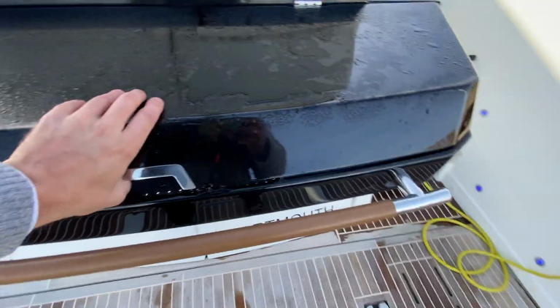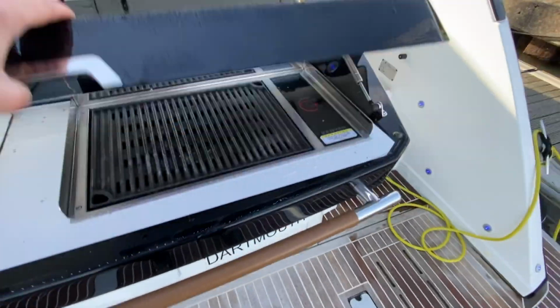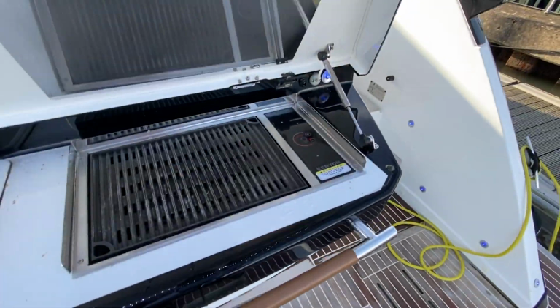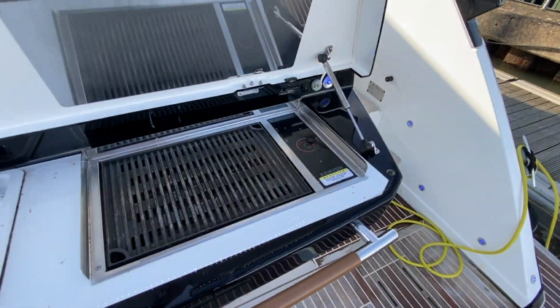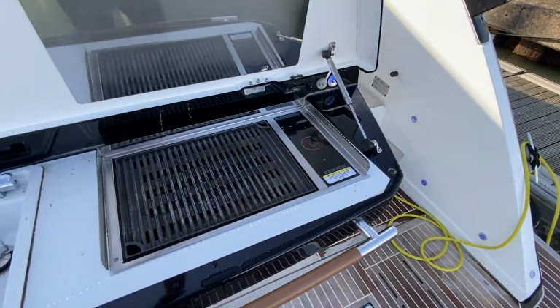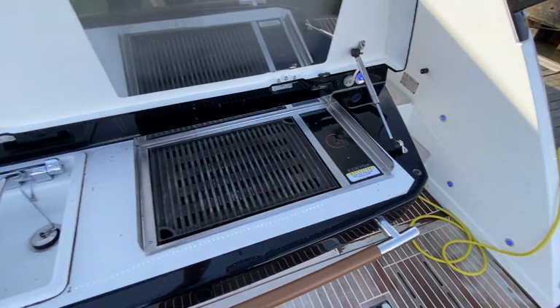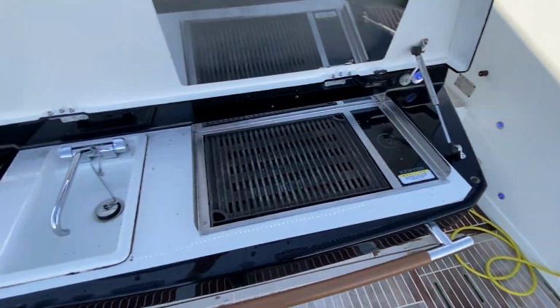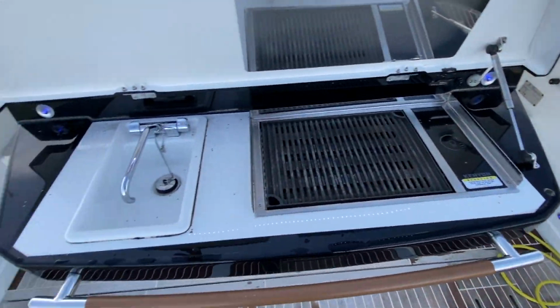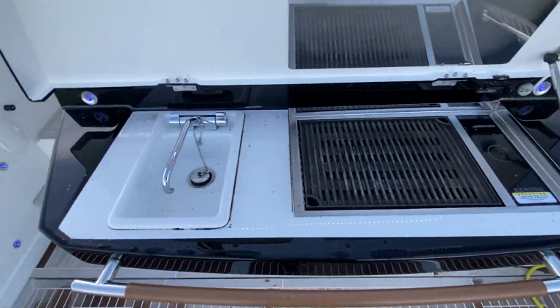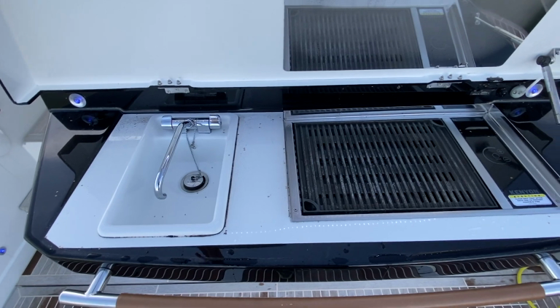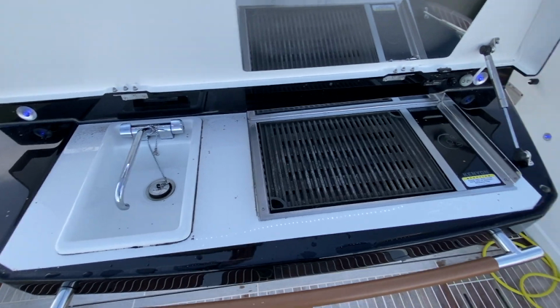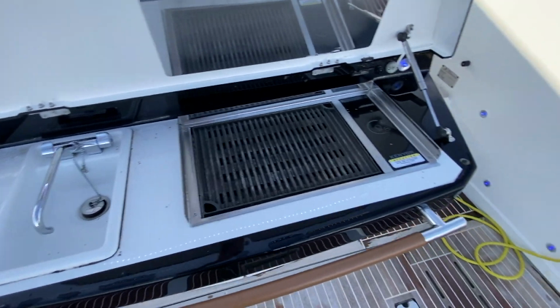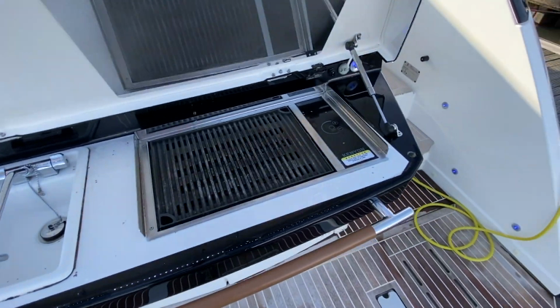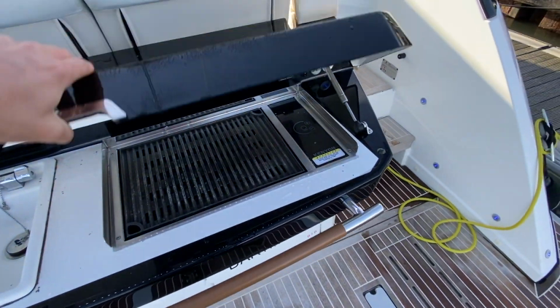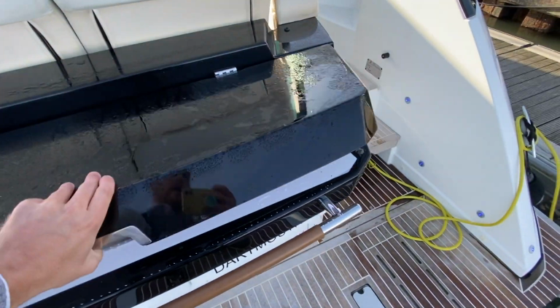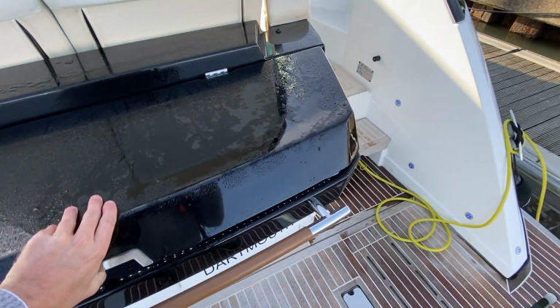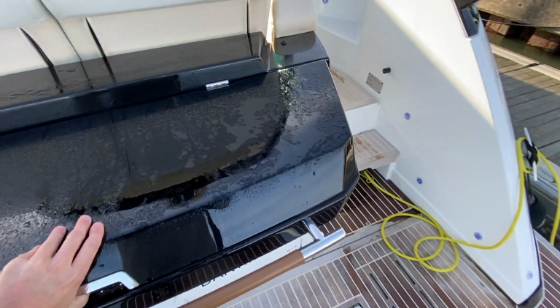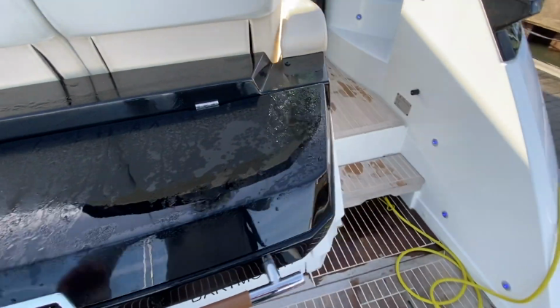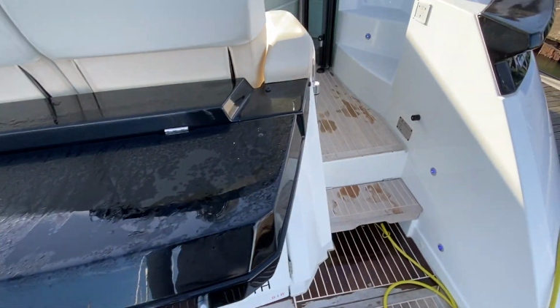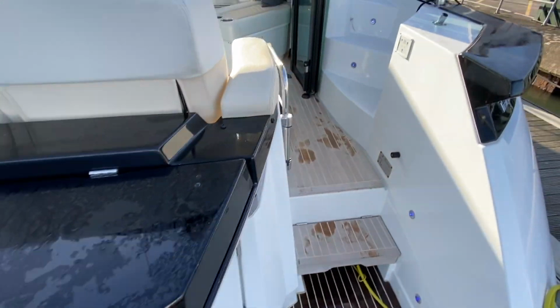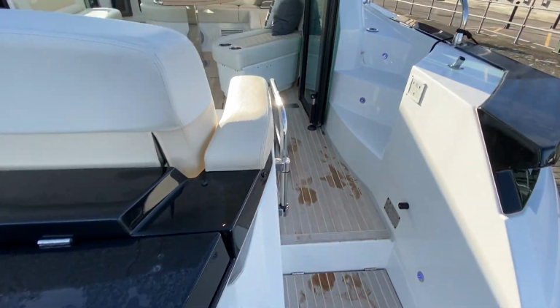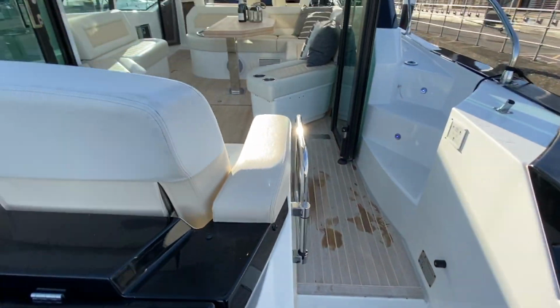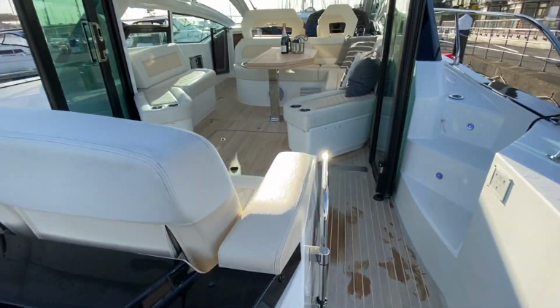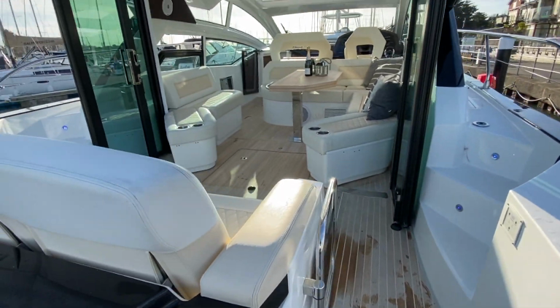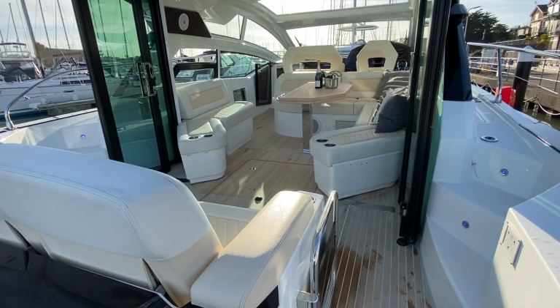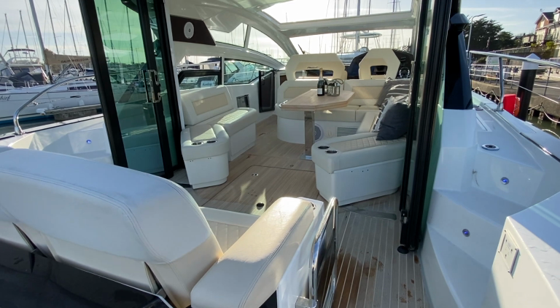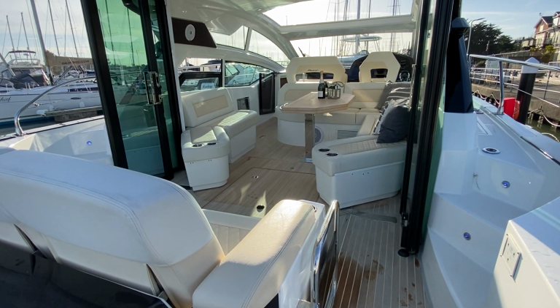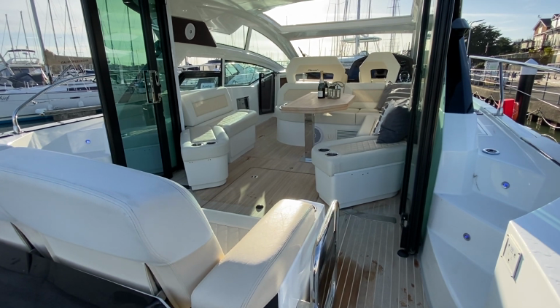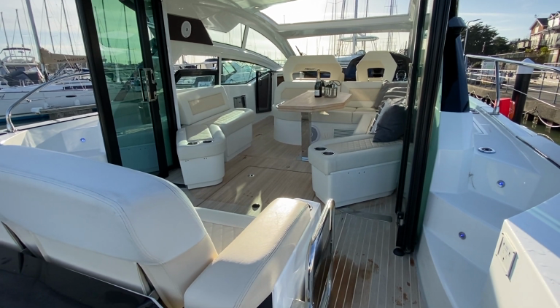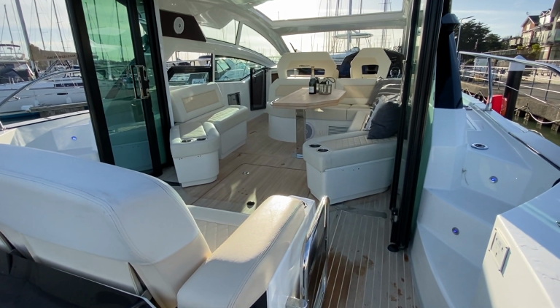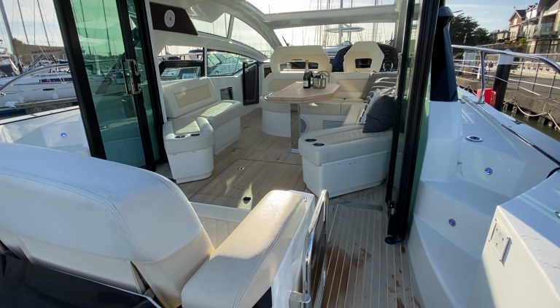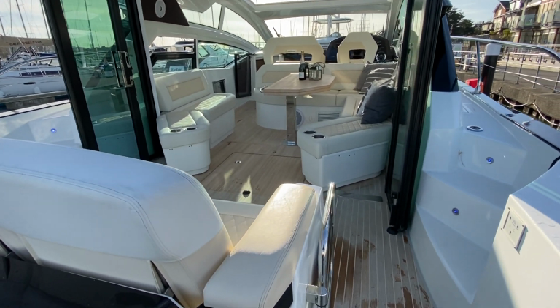This has the aft galley pack, so you've got an electric griddle and a sink. That feeds off shore power and she also has a seven and a half kilowatt generator.